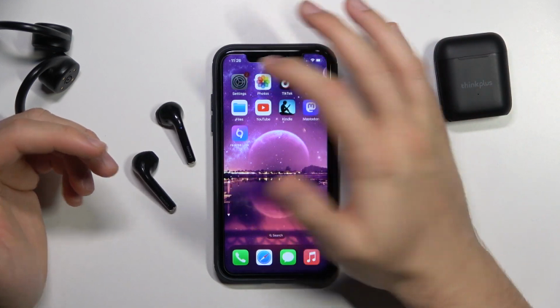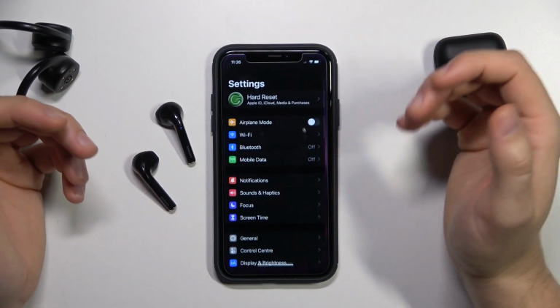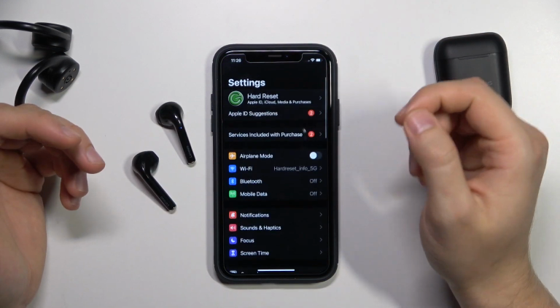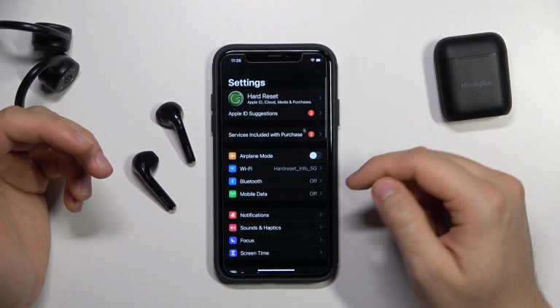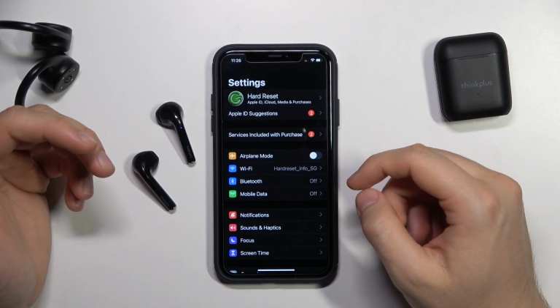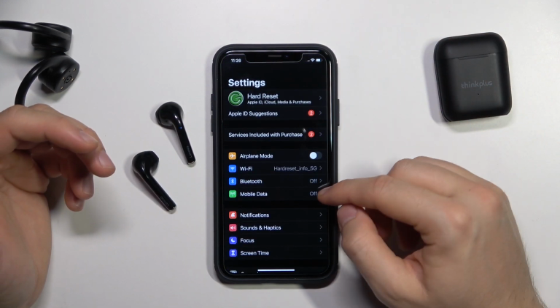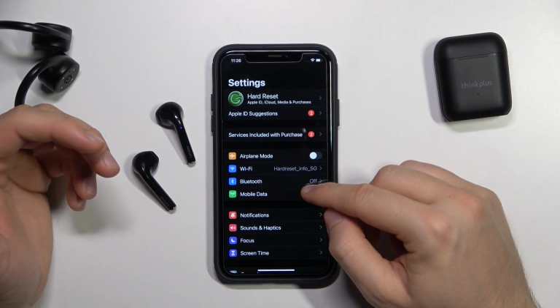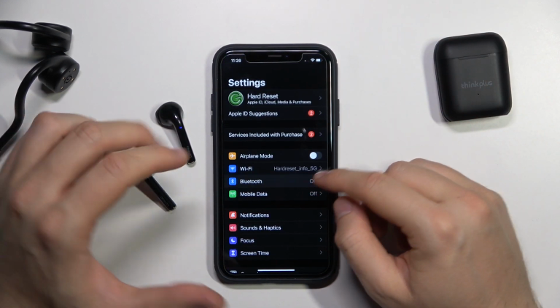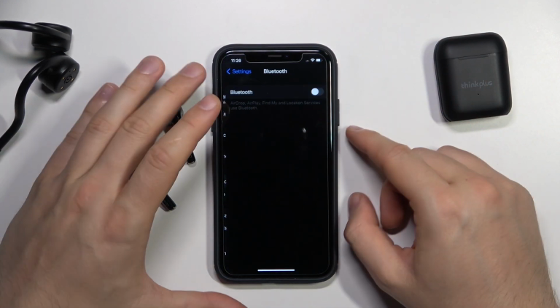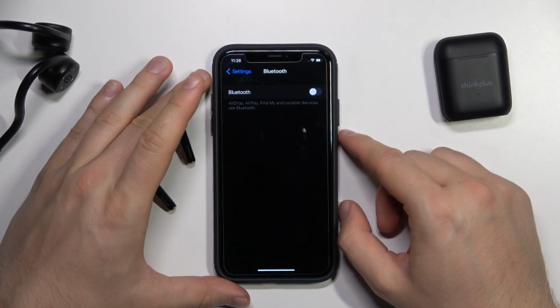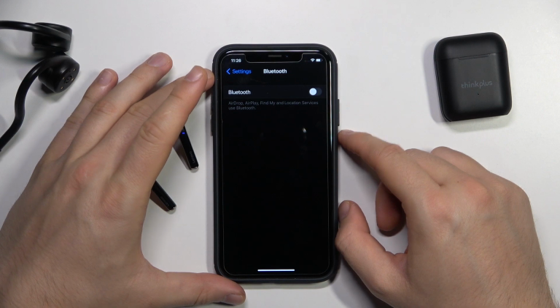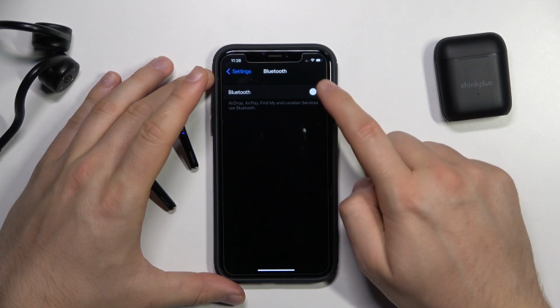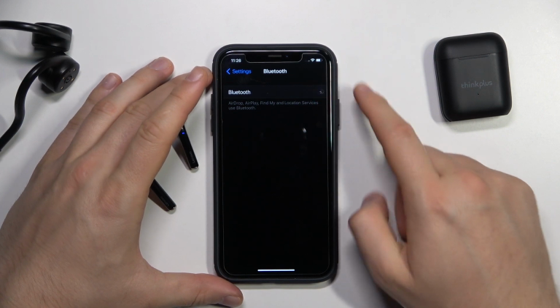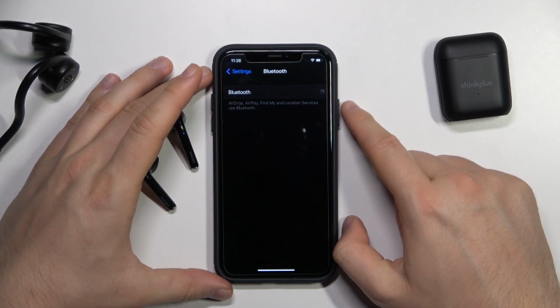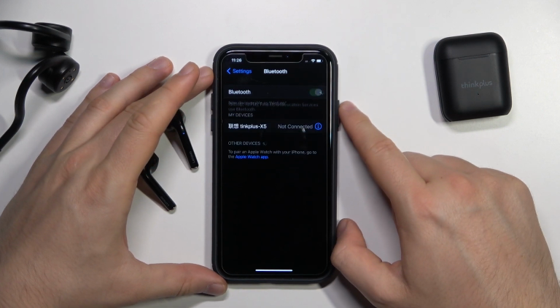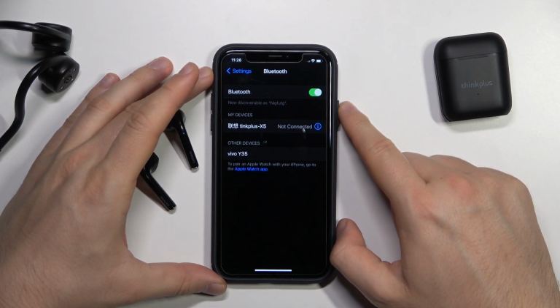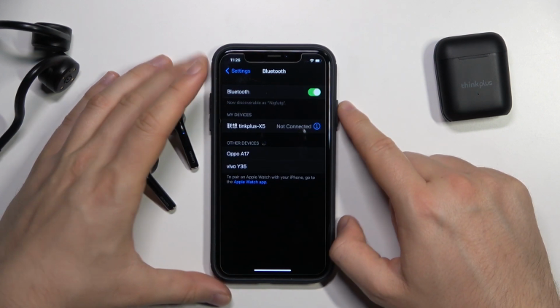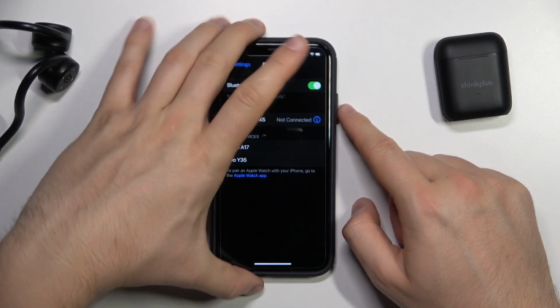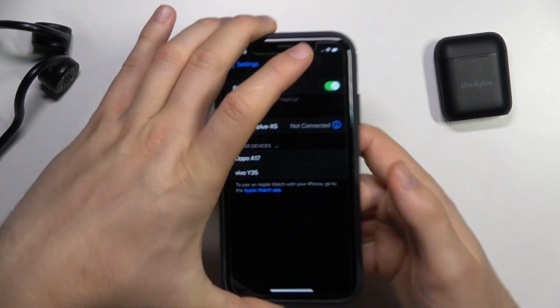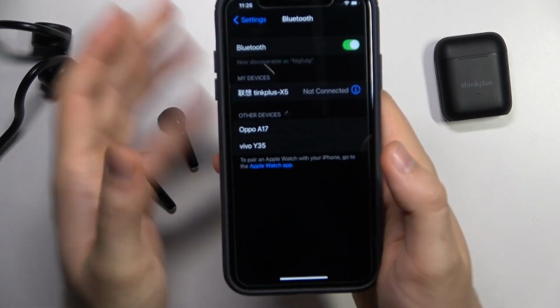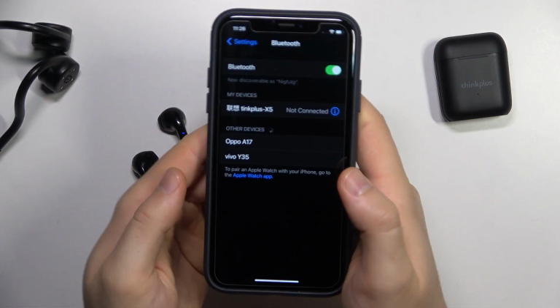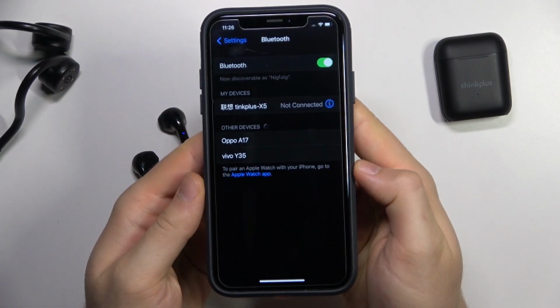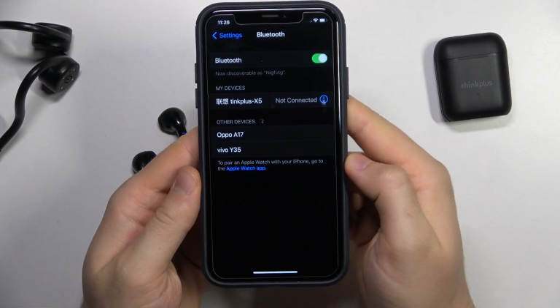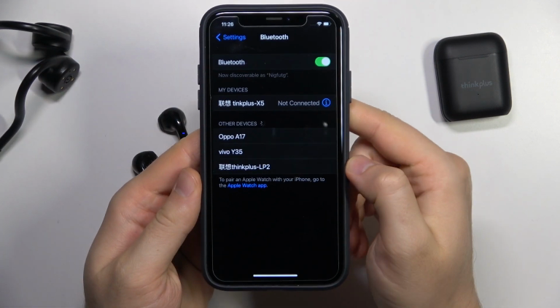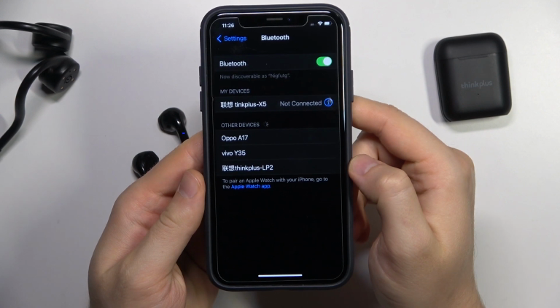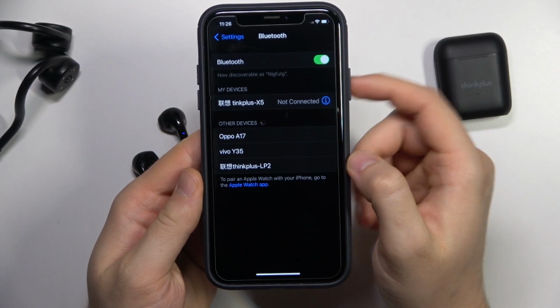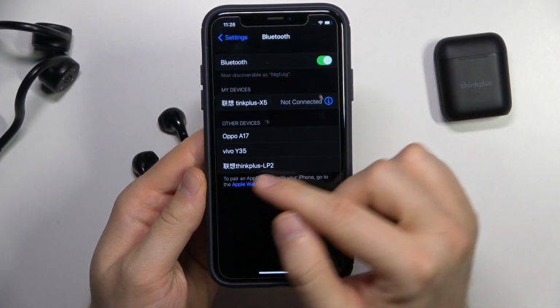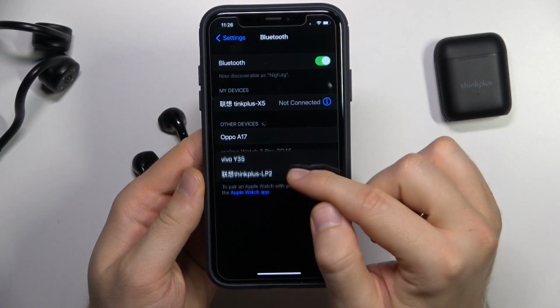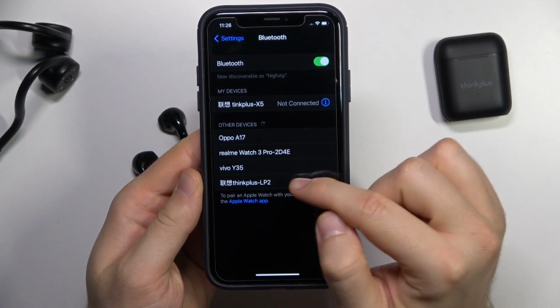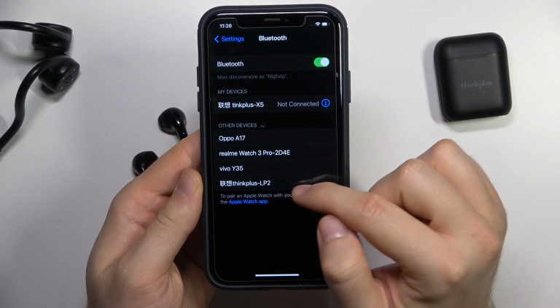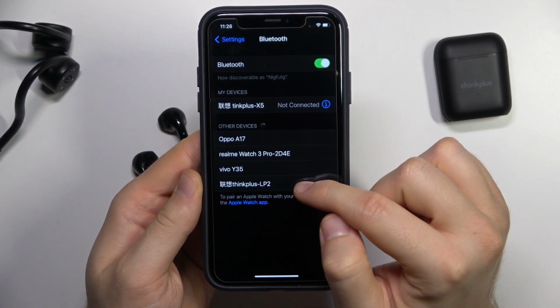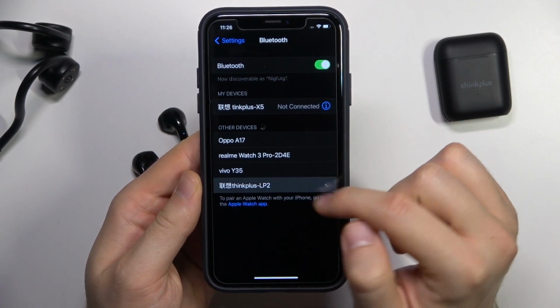So we have to go to the settings on our iPhone, go to Bluetooth and then click on the switcher. Right now, just select your Lenovo headphones from the list.